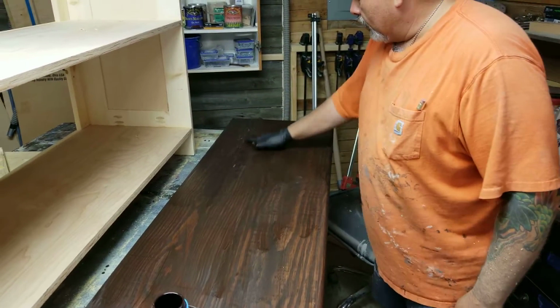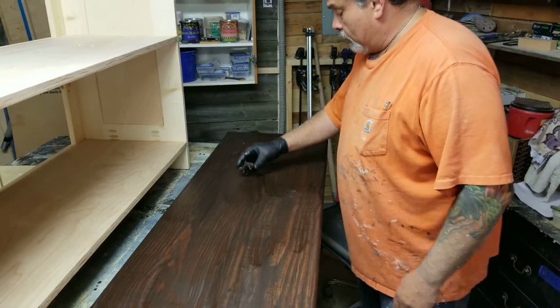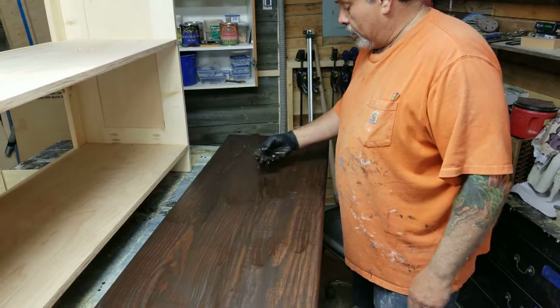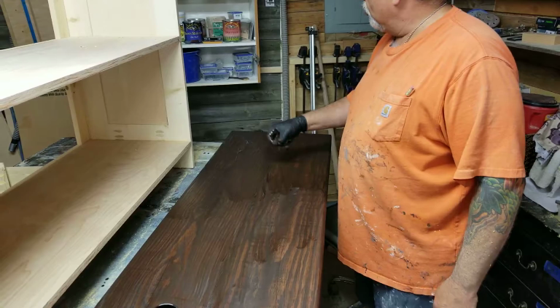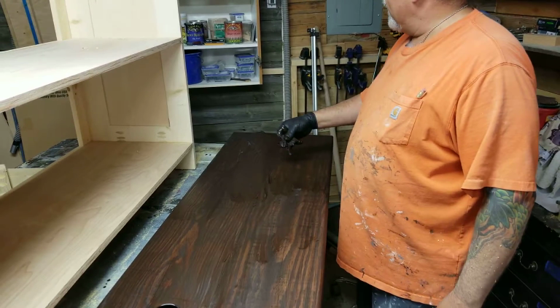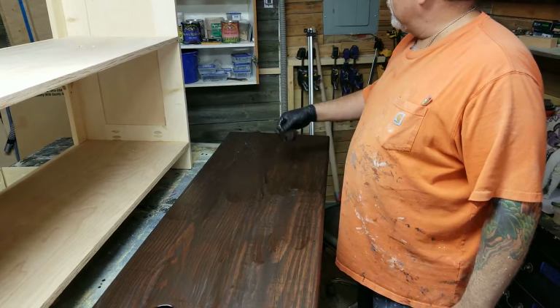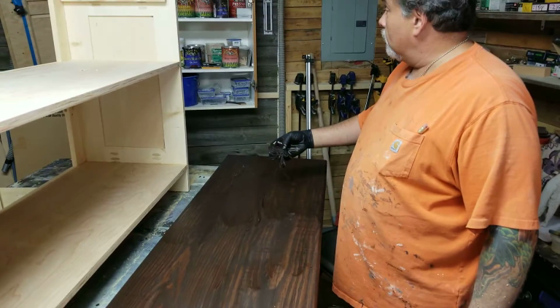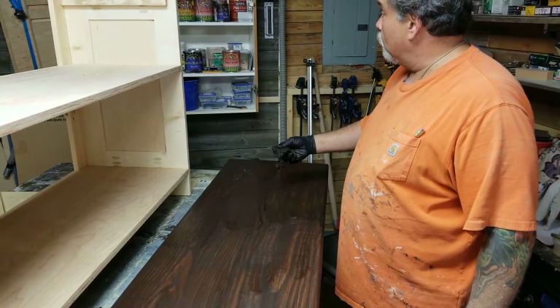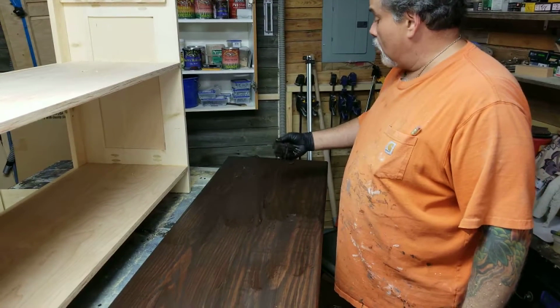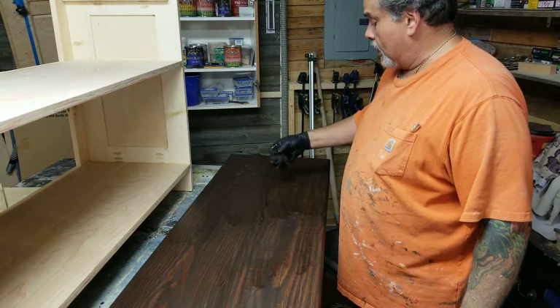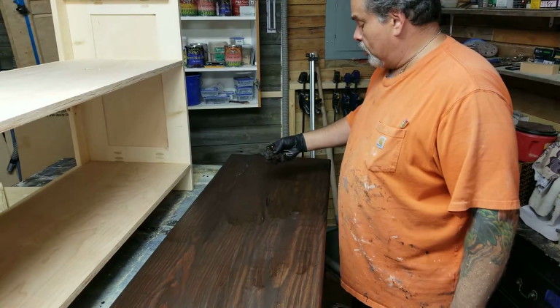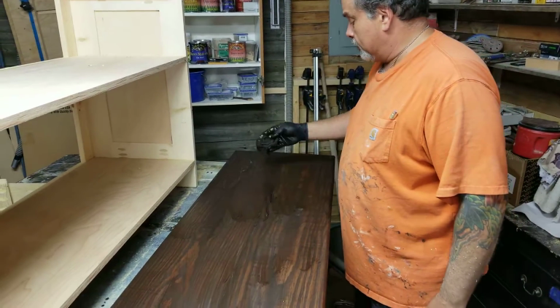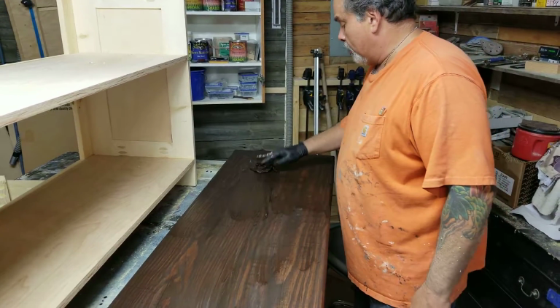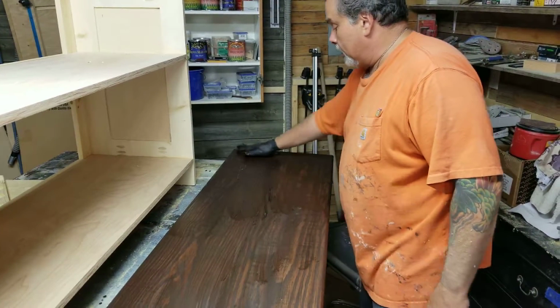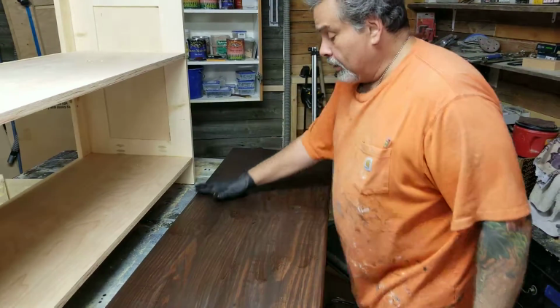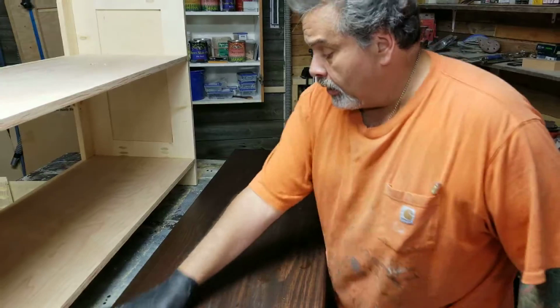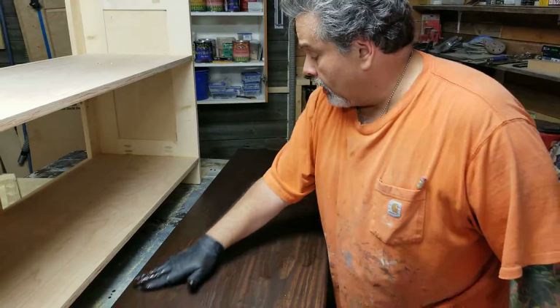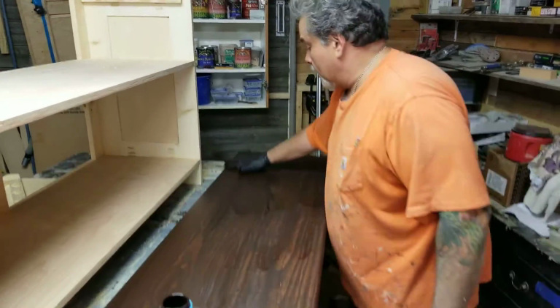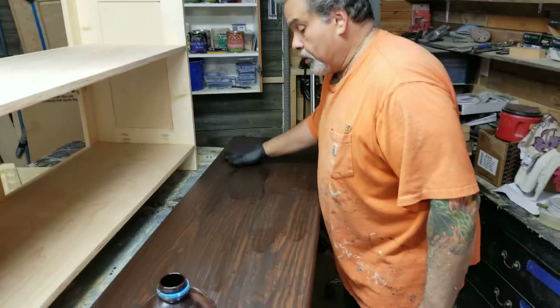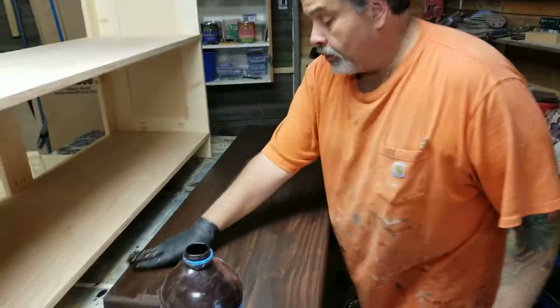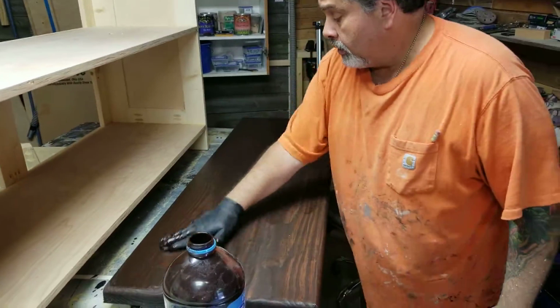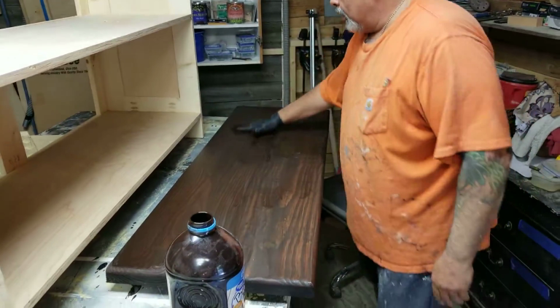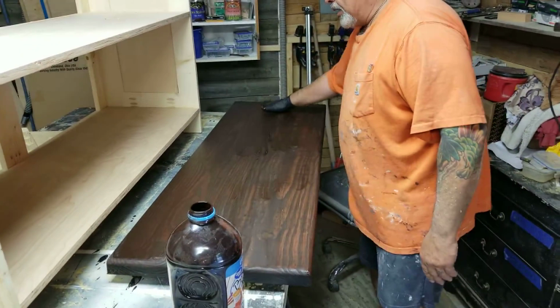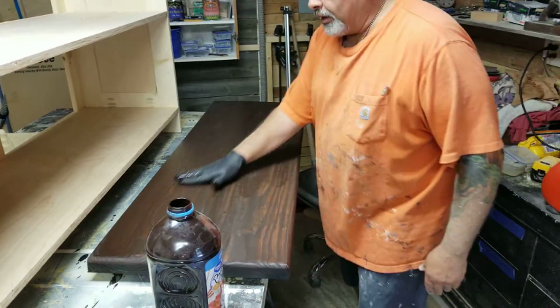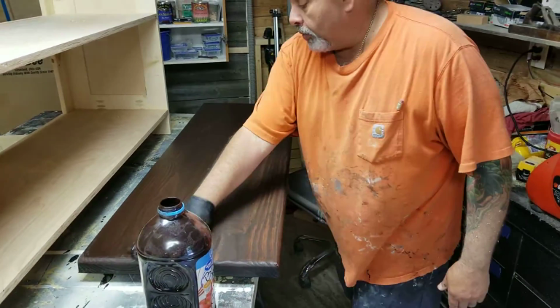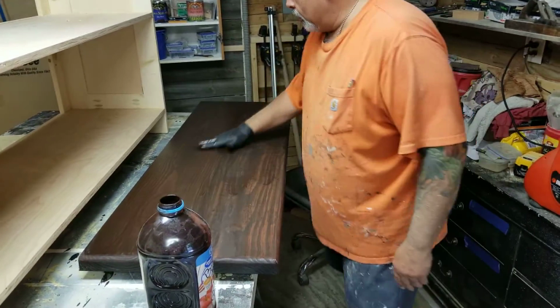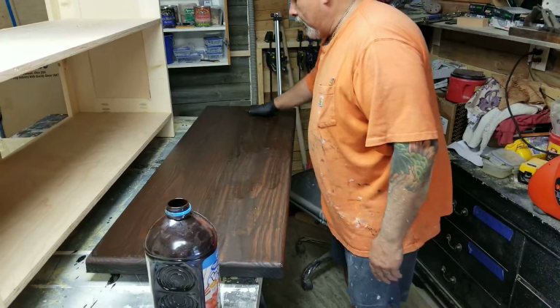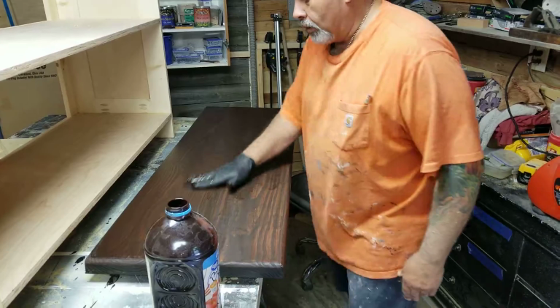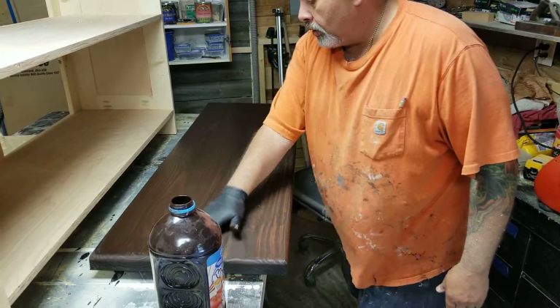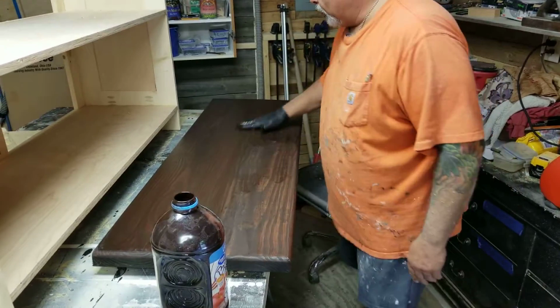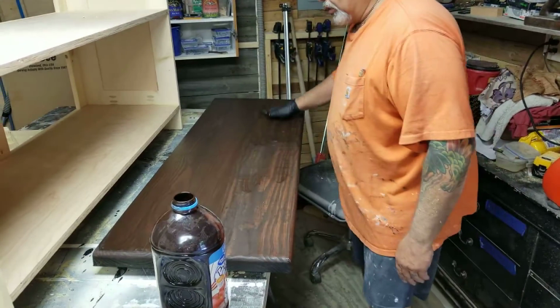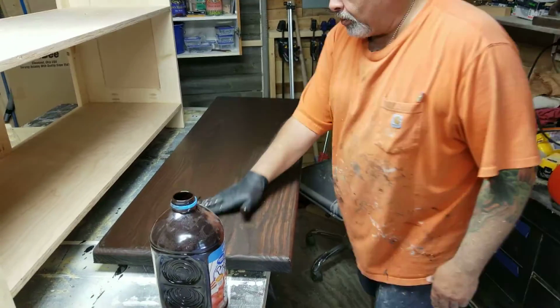And now I'm putting water-based brown mahogany — I believe it is, yeah, brown mahogany — and I think it looks beautiful. It dries fast so I'll be able to spray it tomorrow, put the clear coat on it tomorrow.